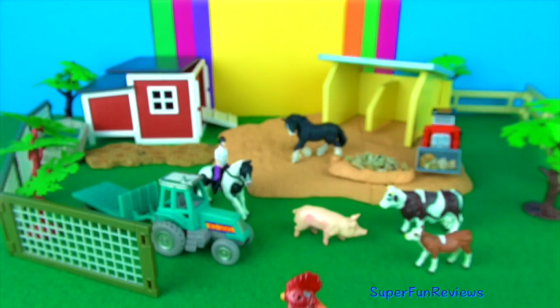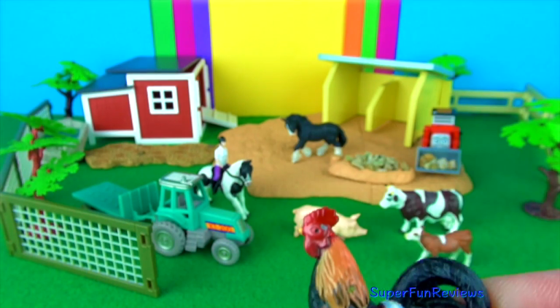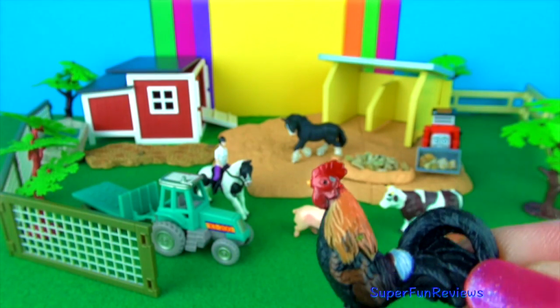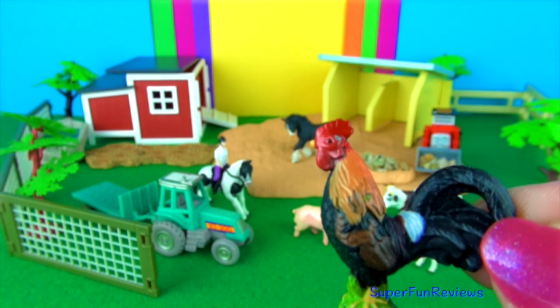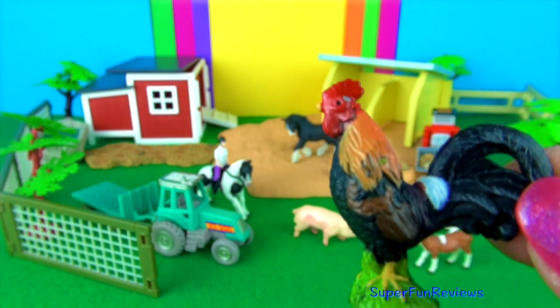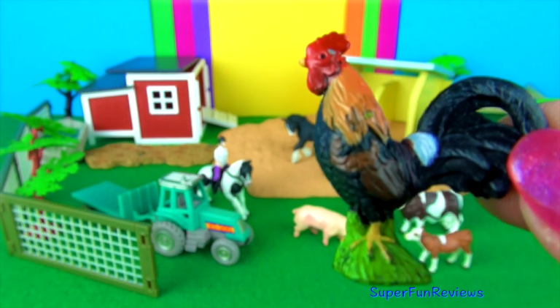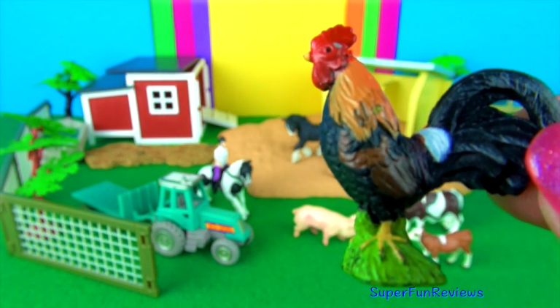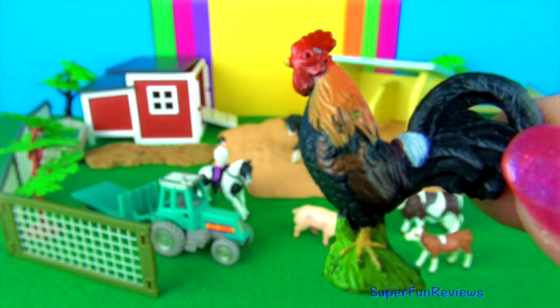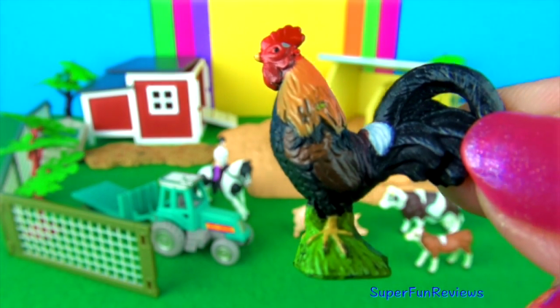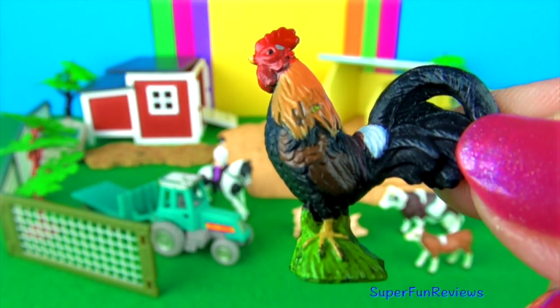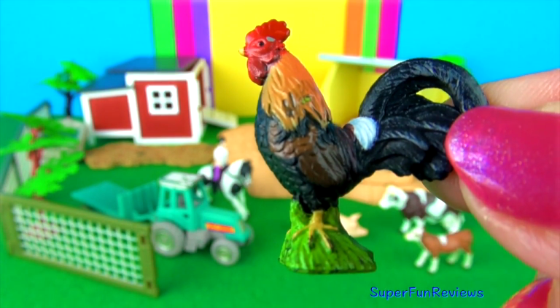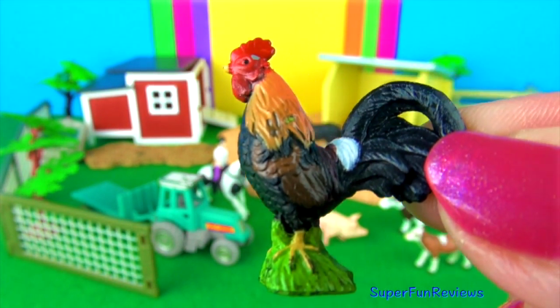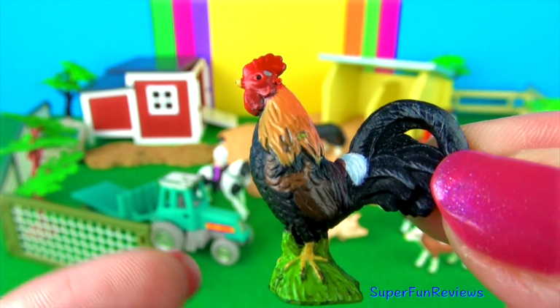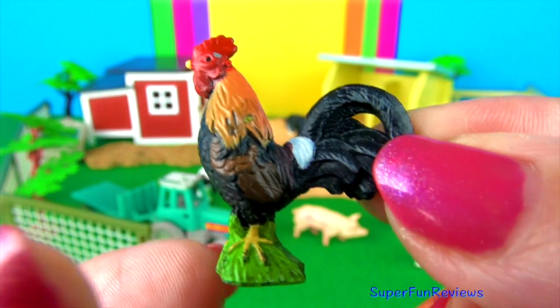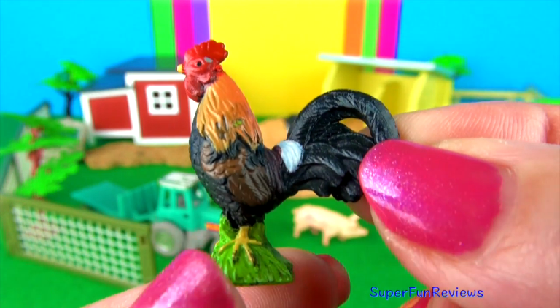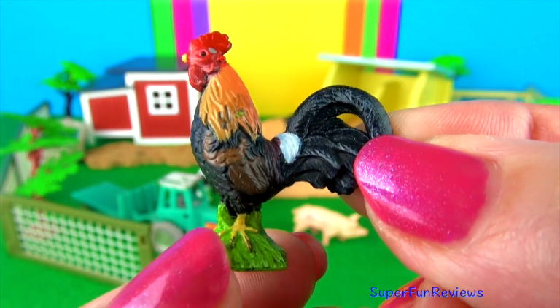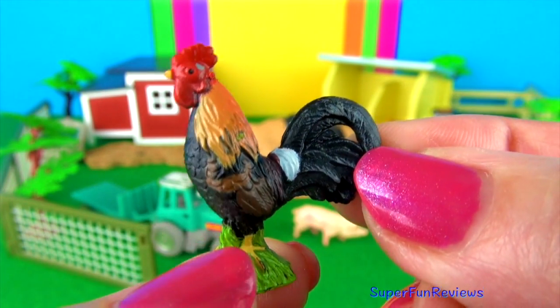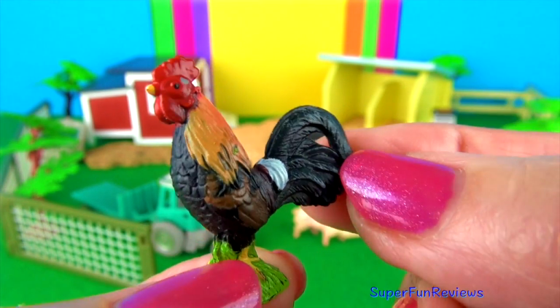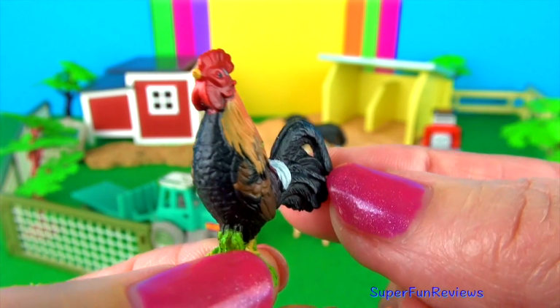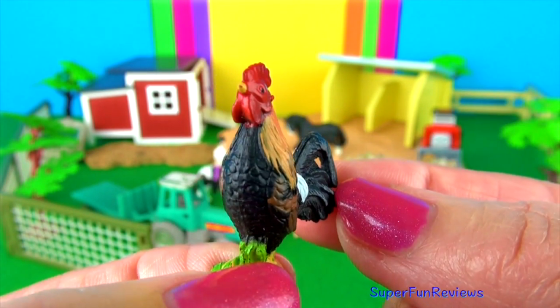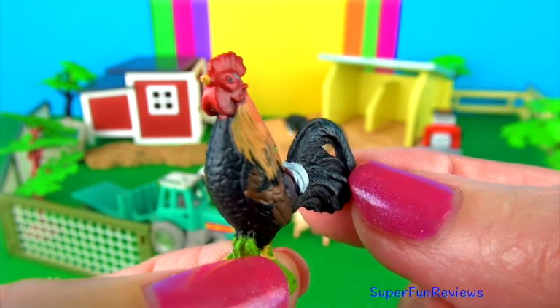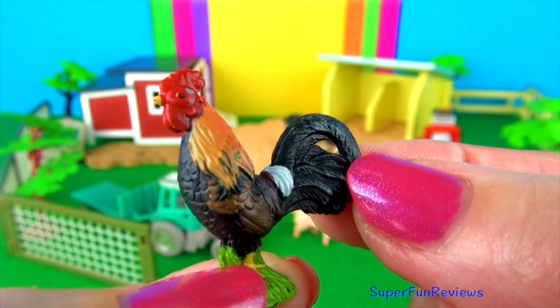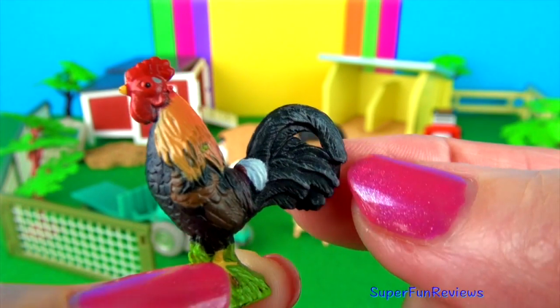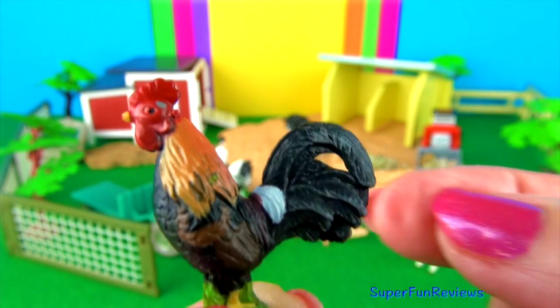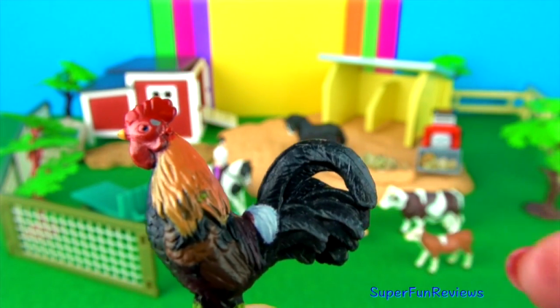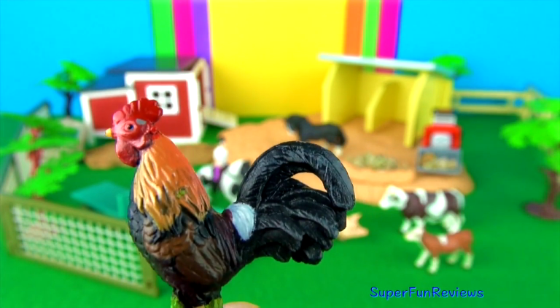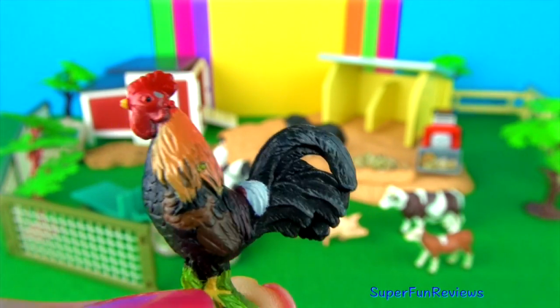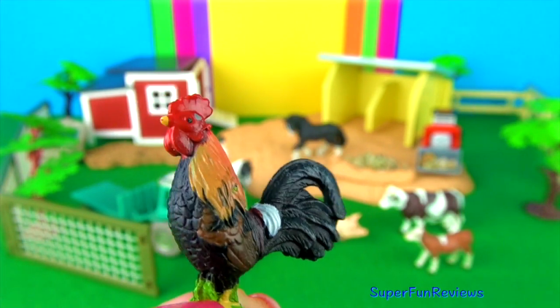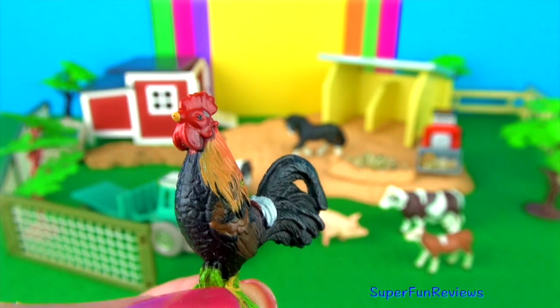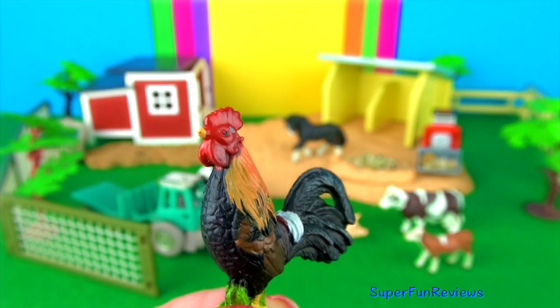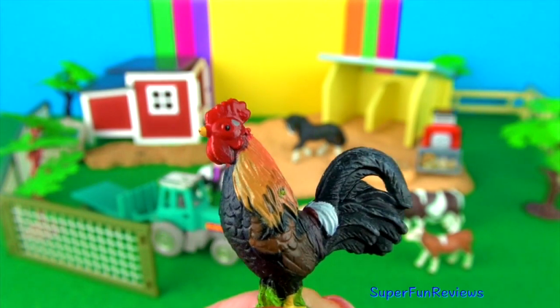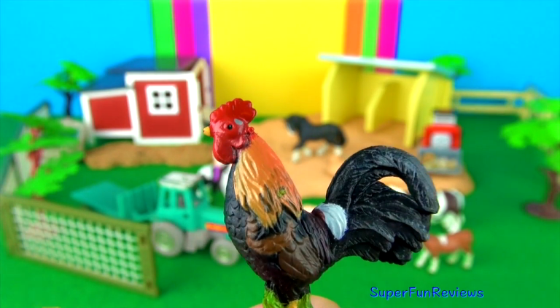The Gallic rooster or cockerel is a type of French rooster breed. A long time ago this rooster was used as a symbol of hope and faith. Today it is a popular sports symbol.